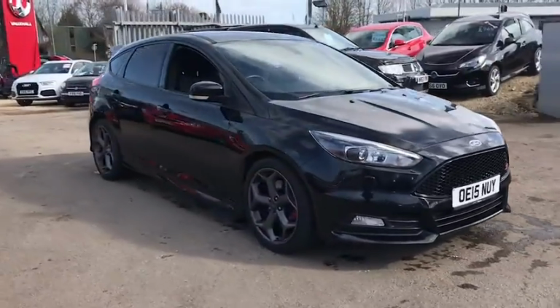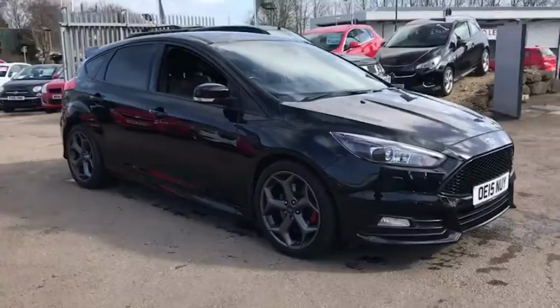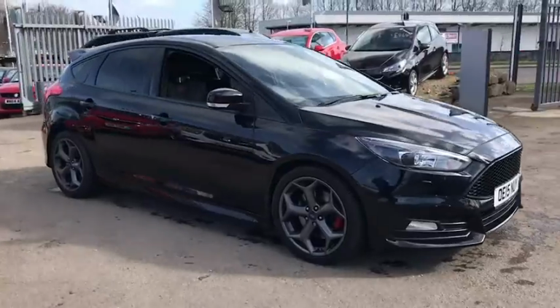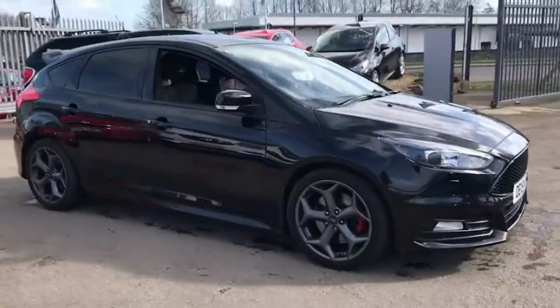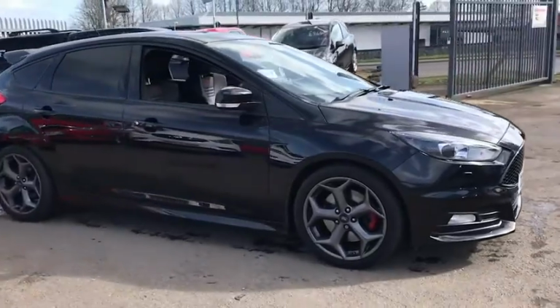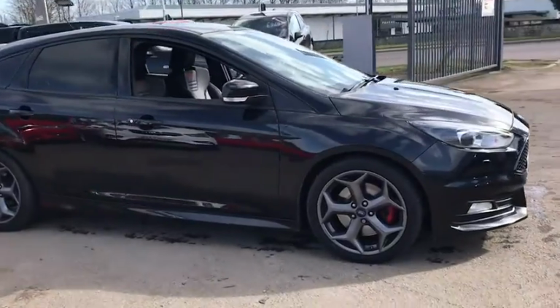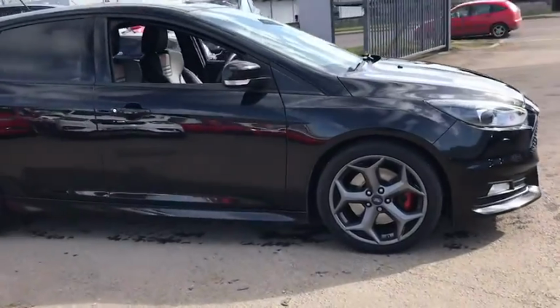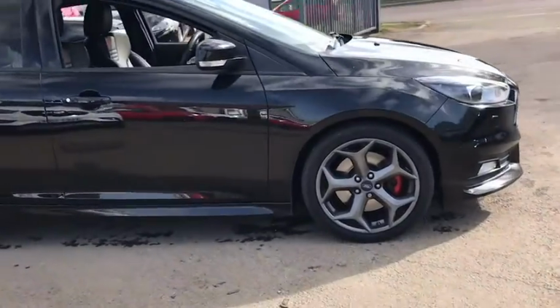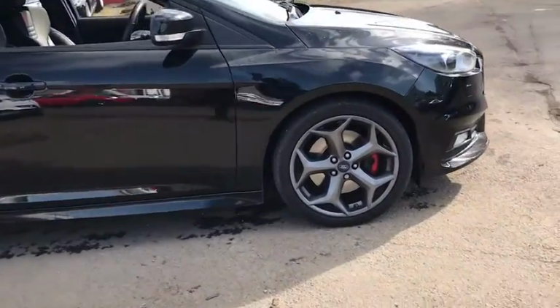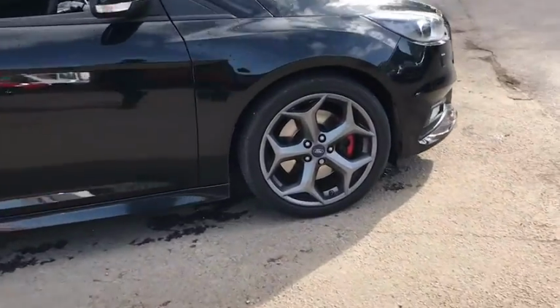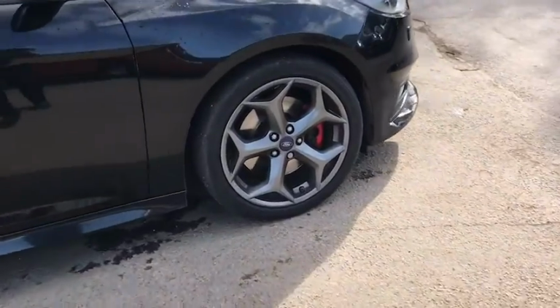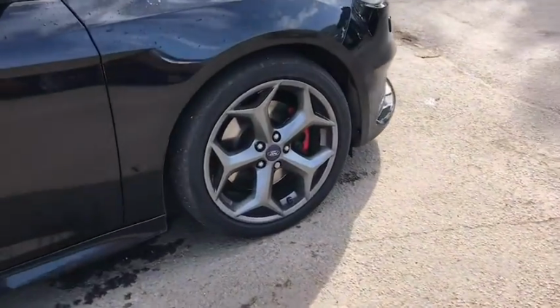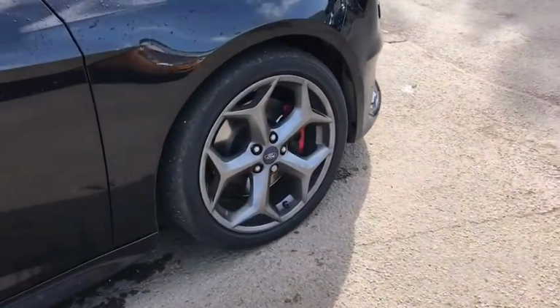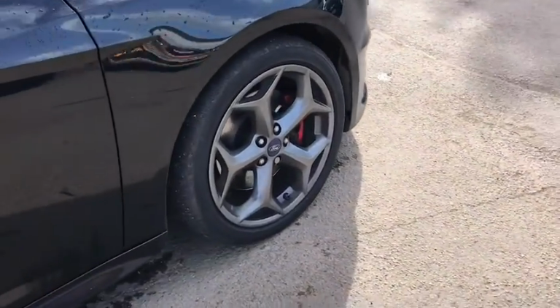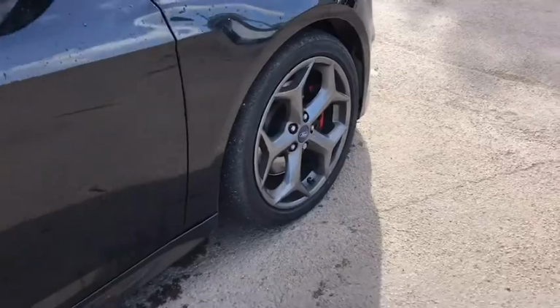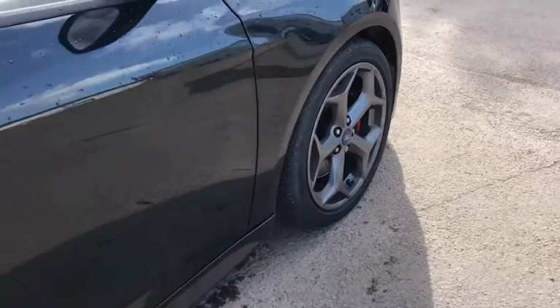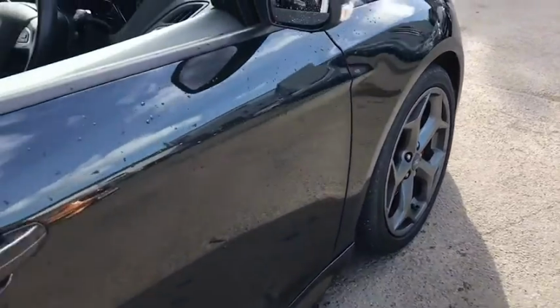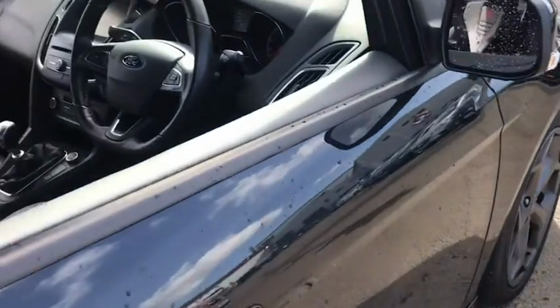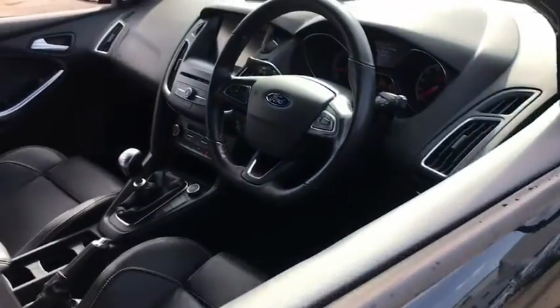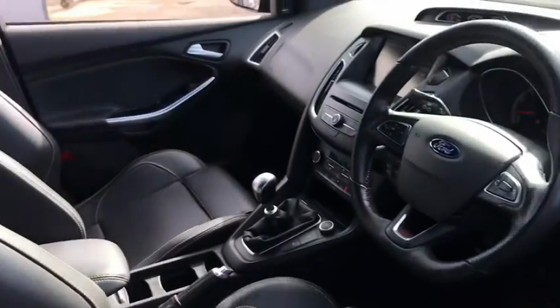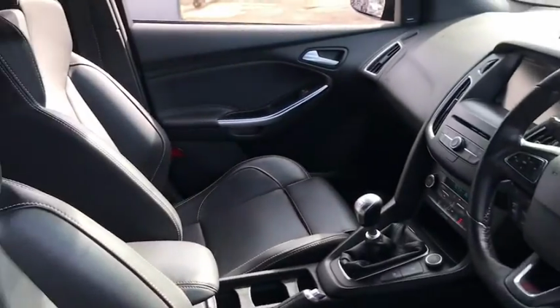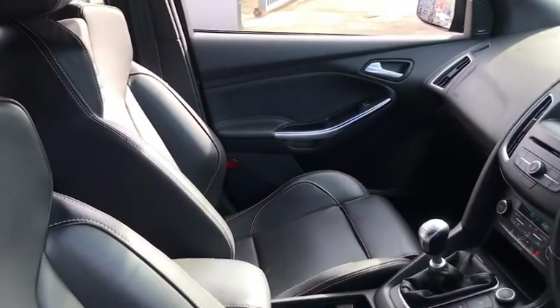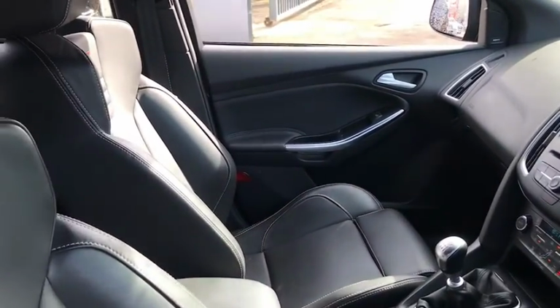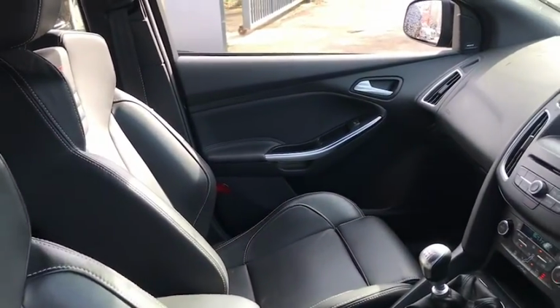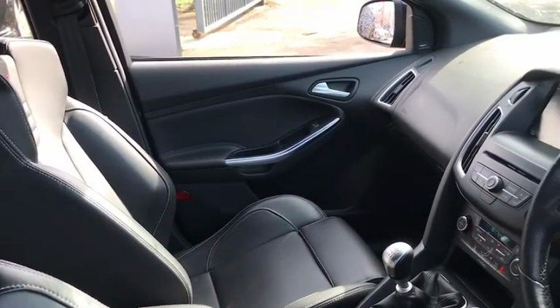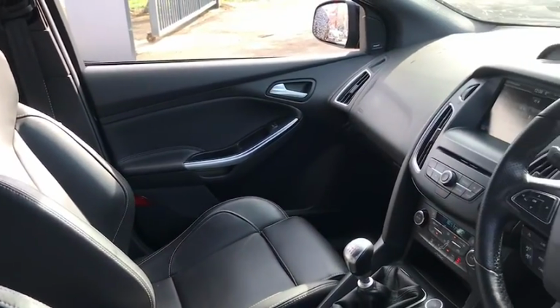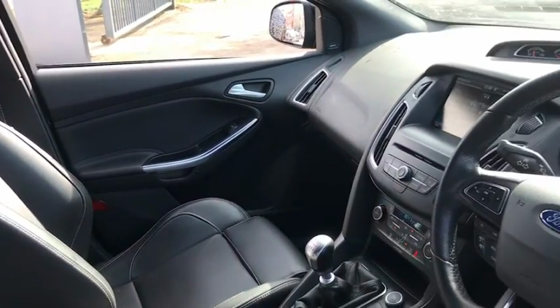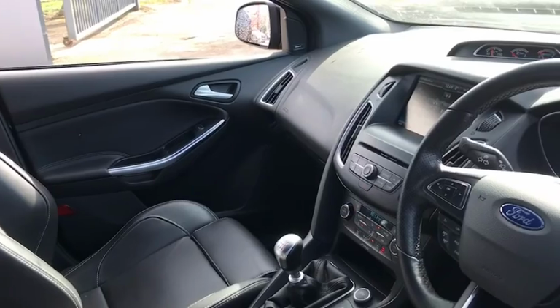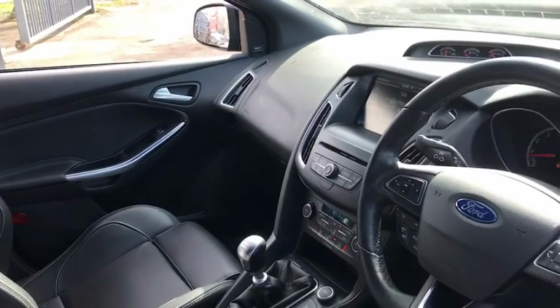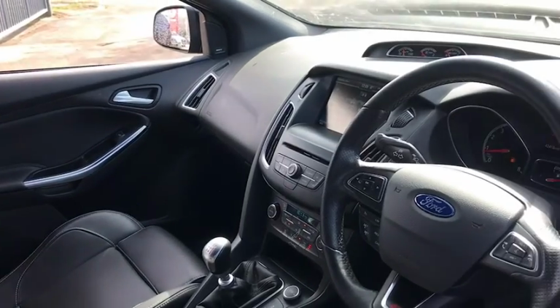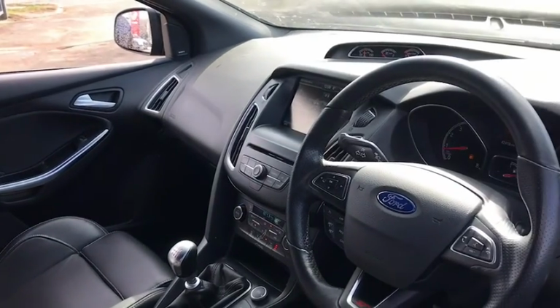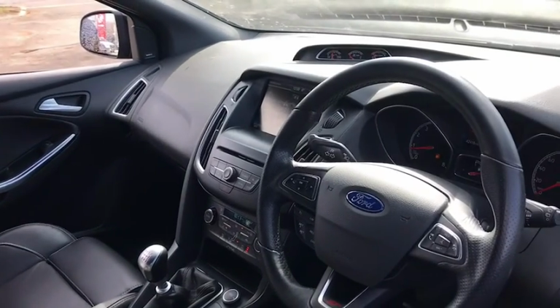This car comes with 18 inch alloy wheels, has done 42,500 miles, and as we move inside we have Recaro seats, heated seats, sat nav, DAB radio and Bluetooth.